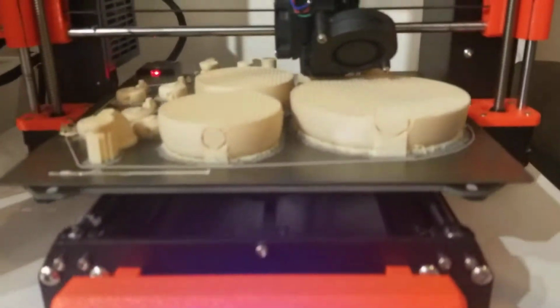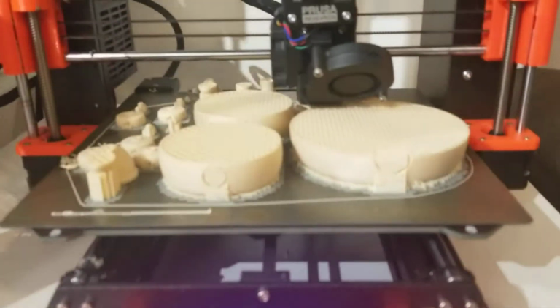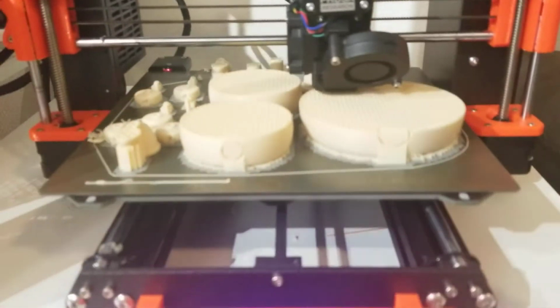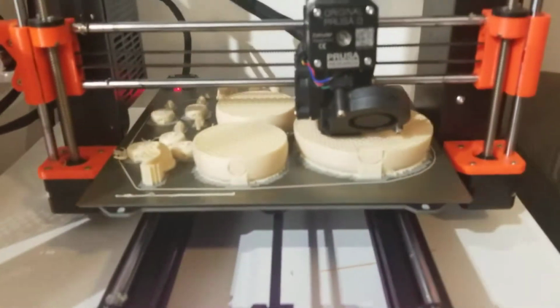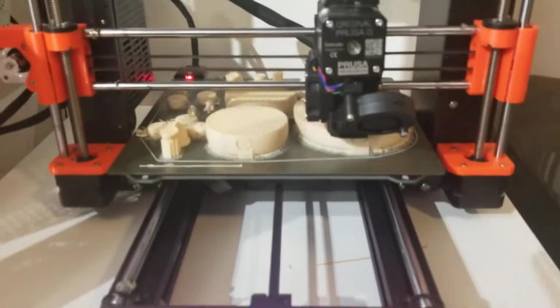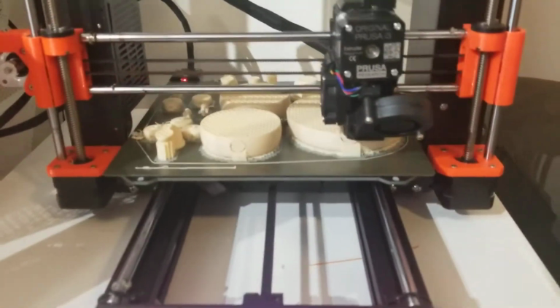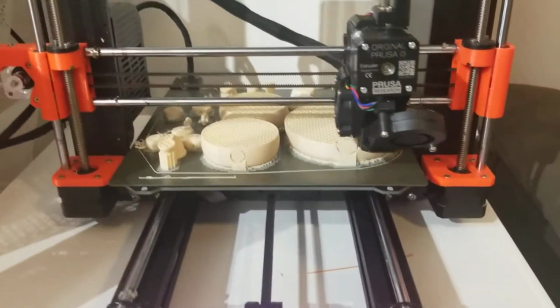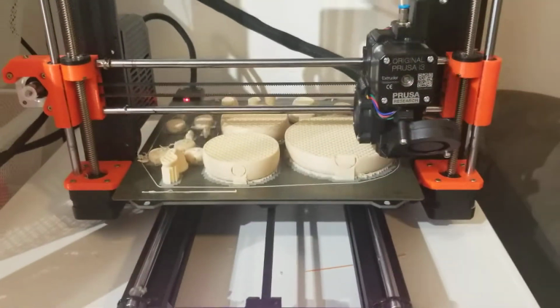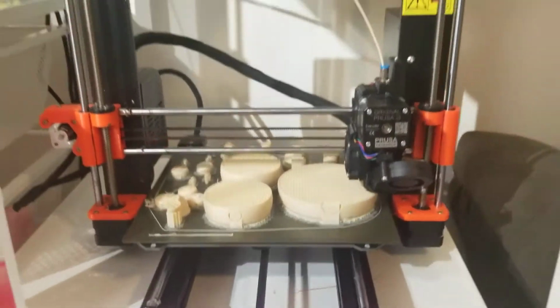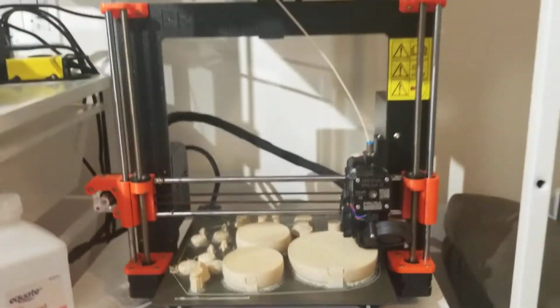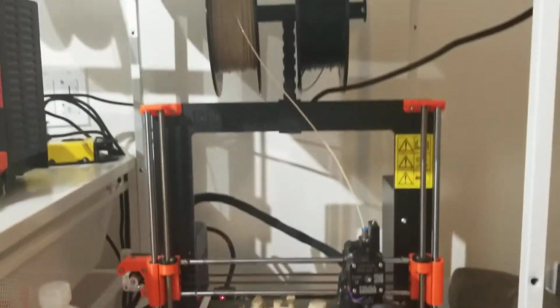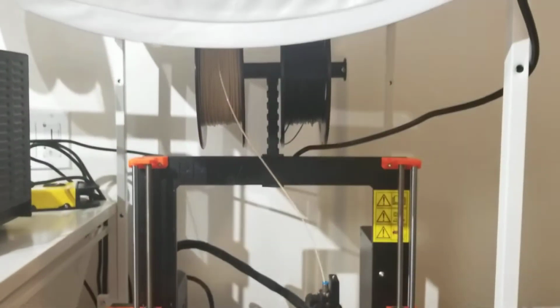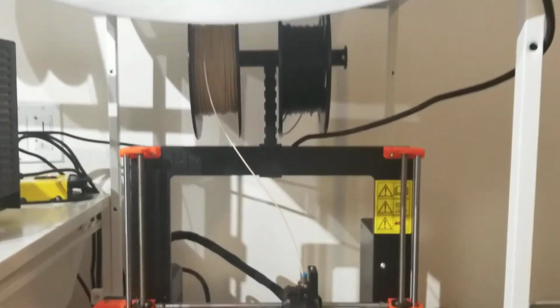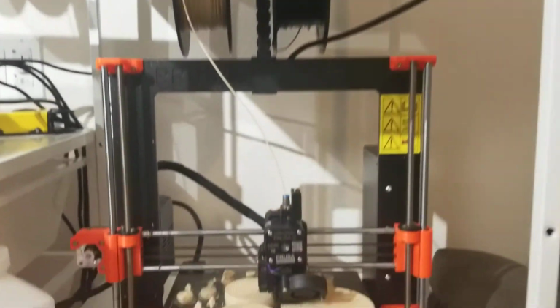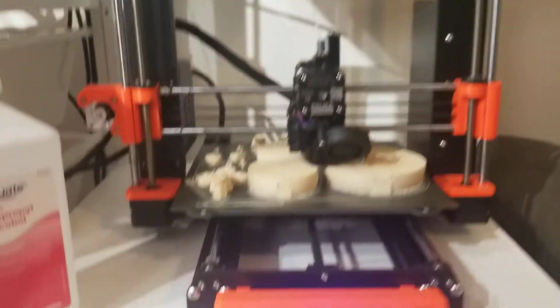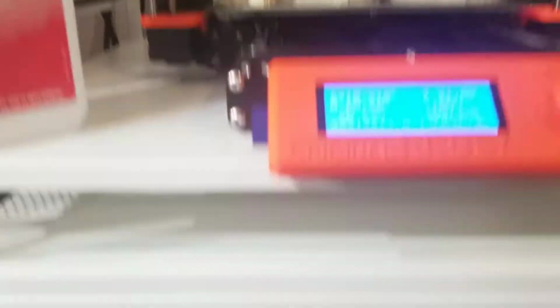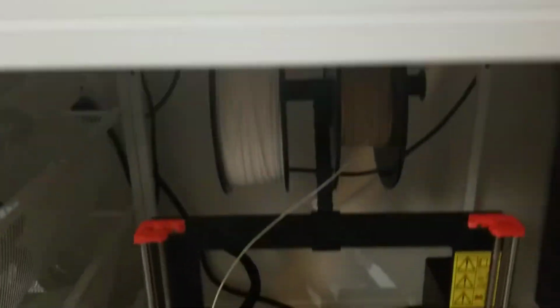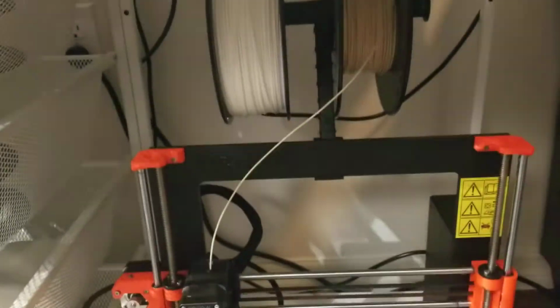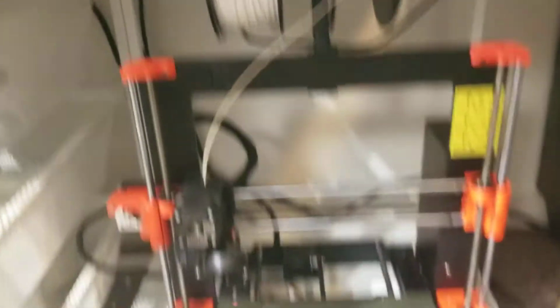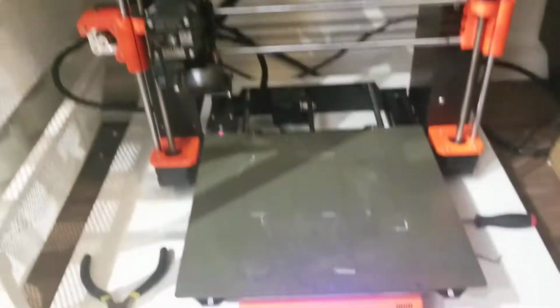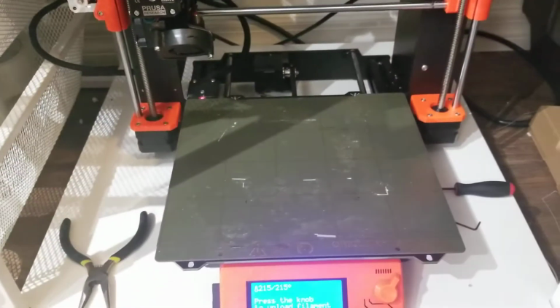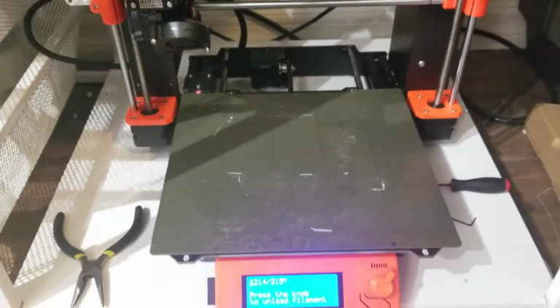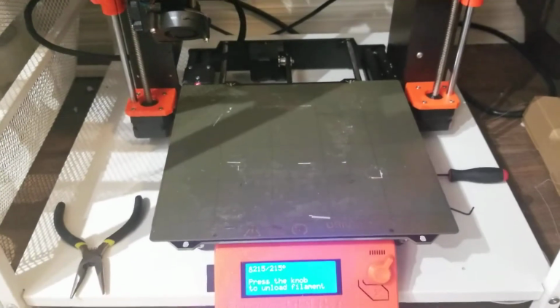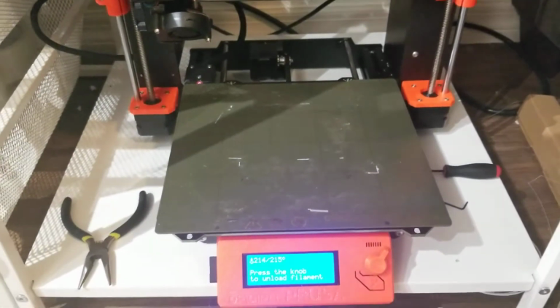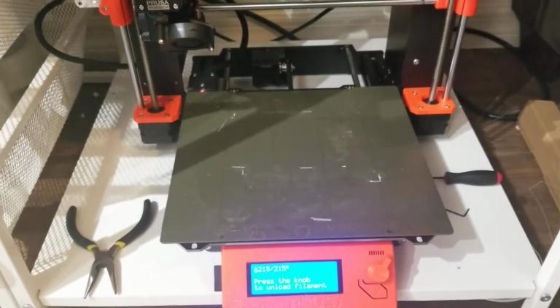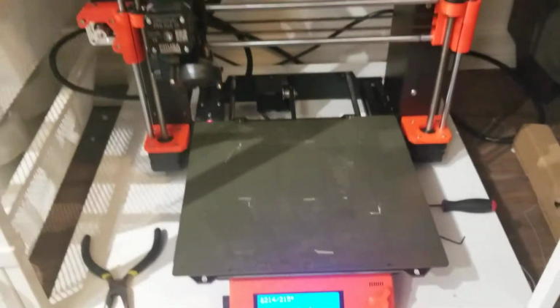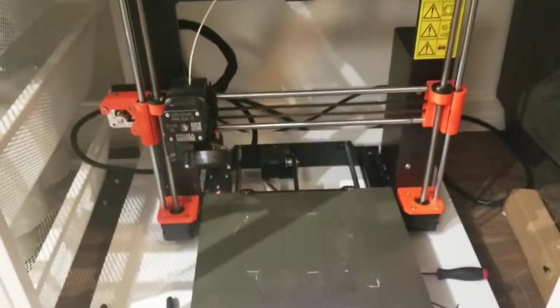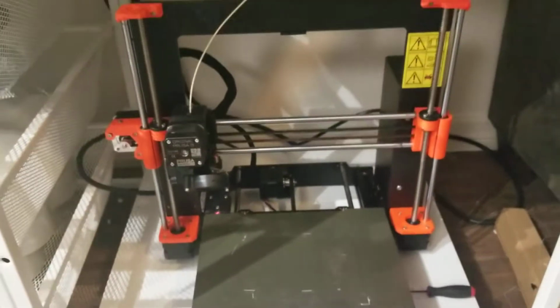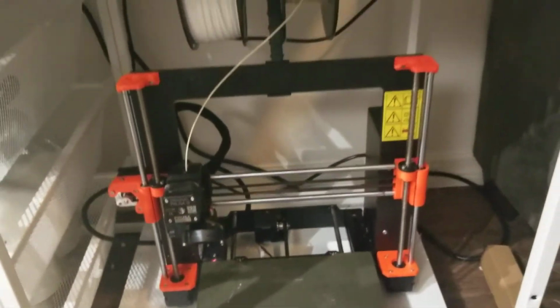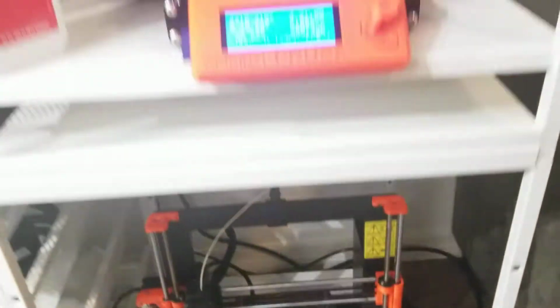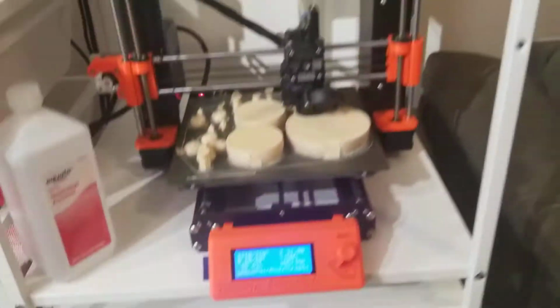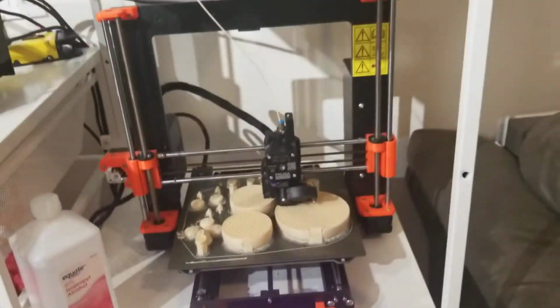More parts of the plumbus being manufactured. This one is currently switching from making plumbuses to geese bodies.